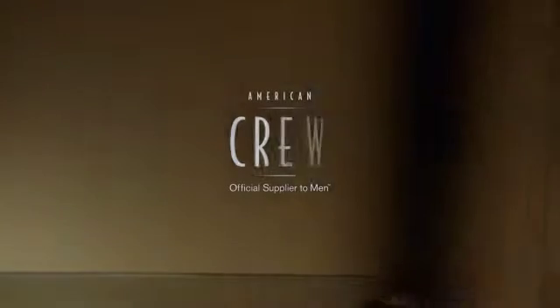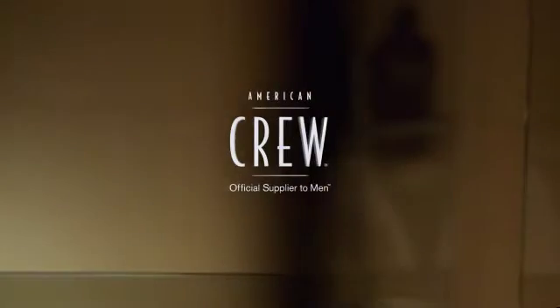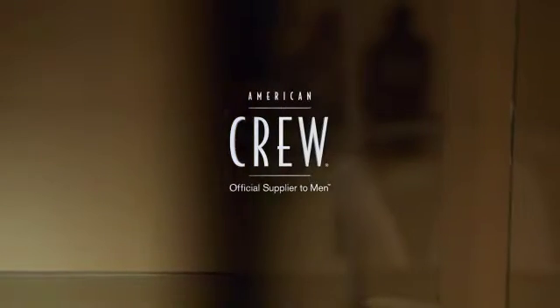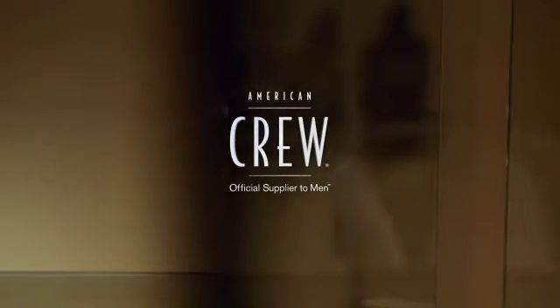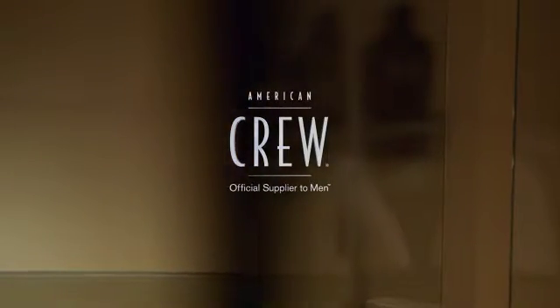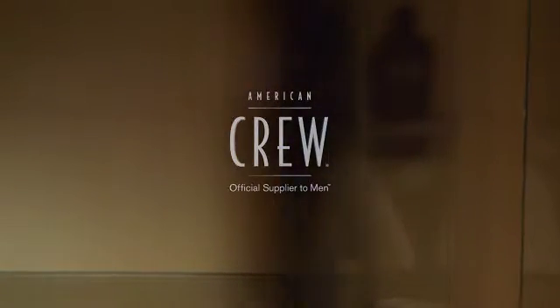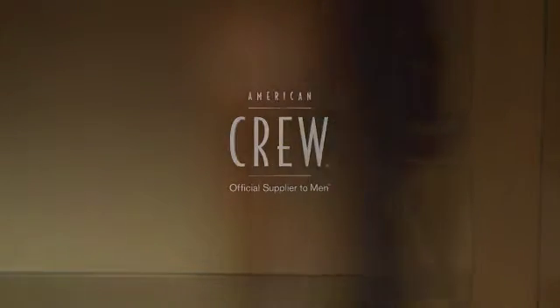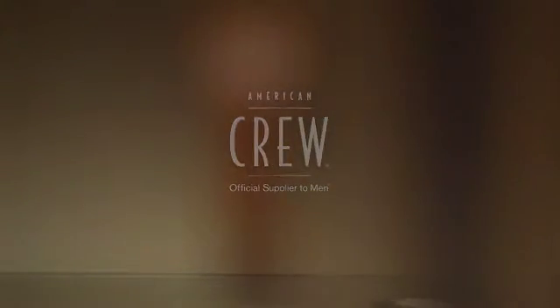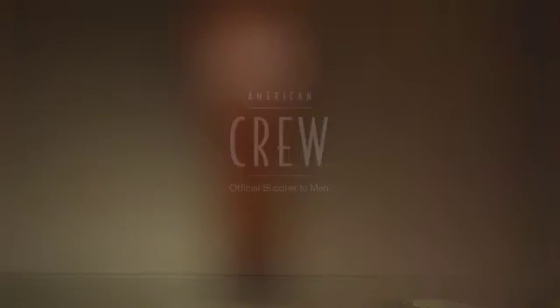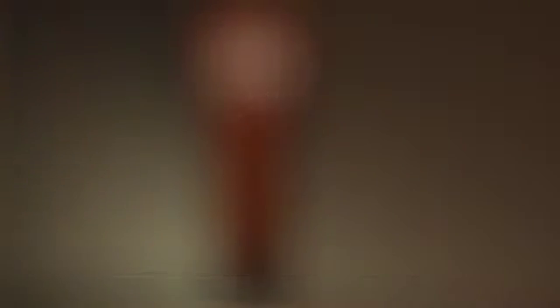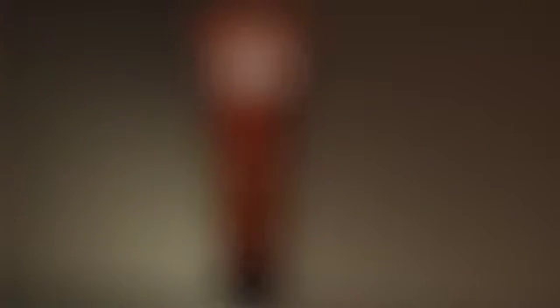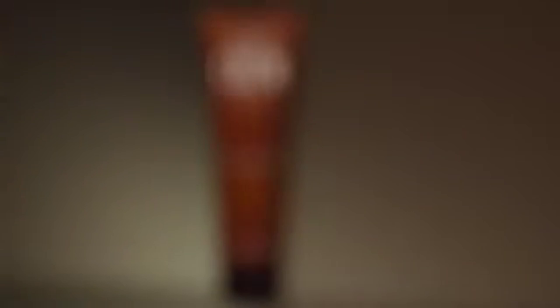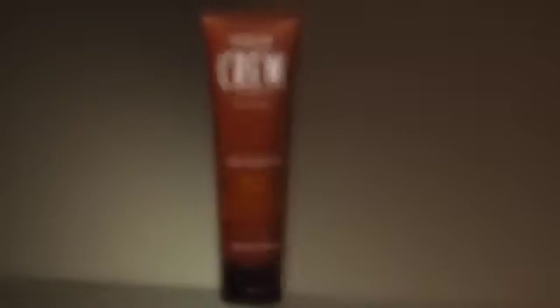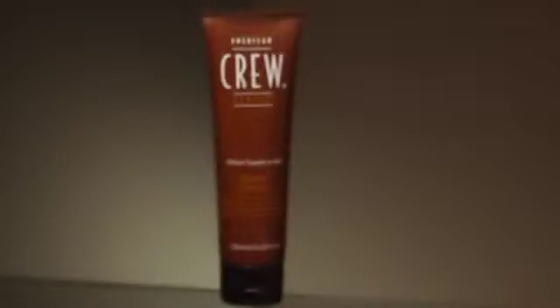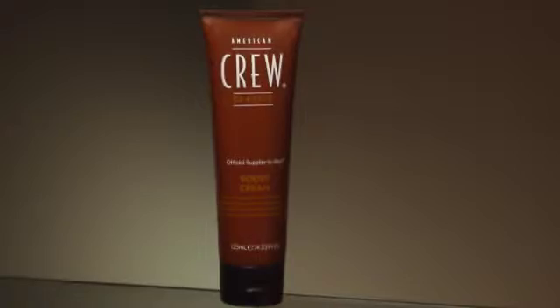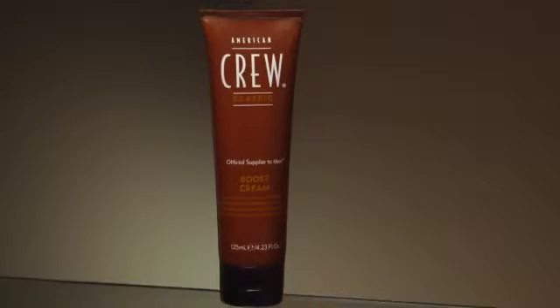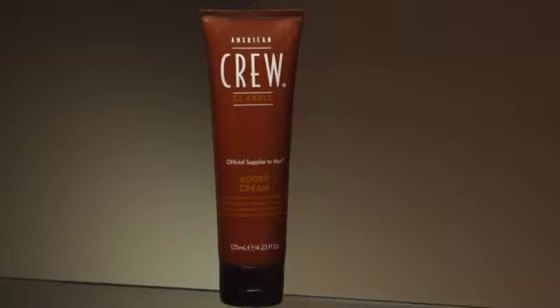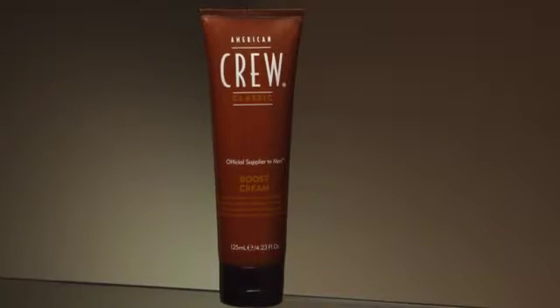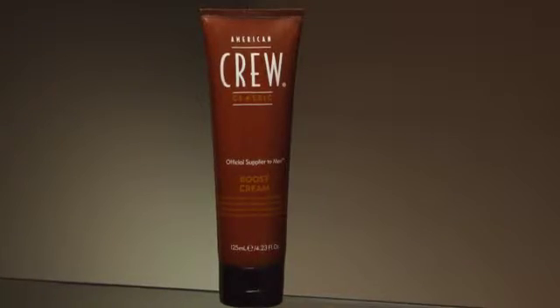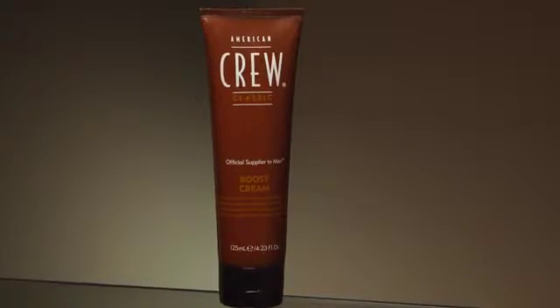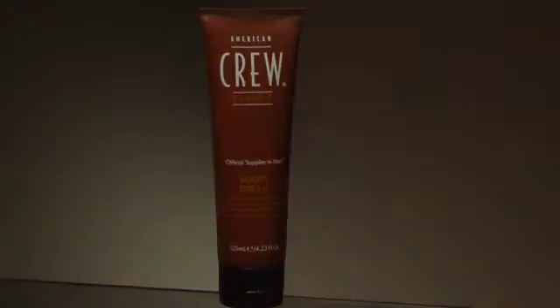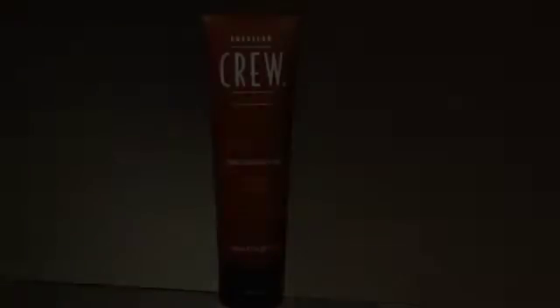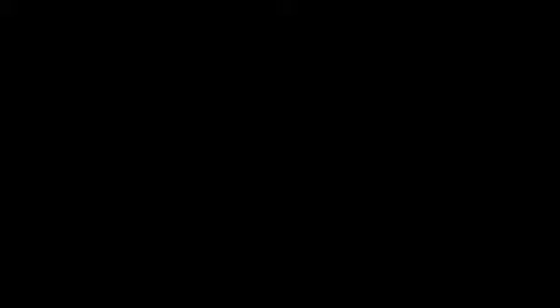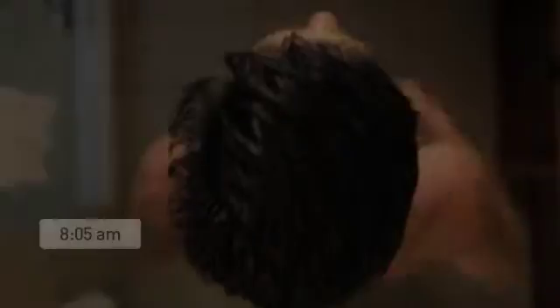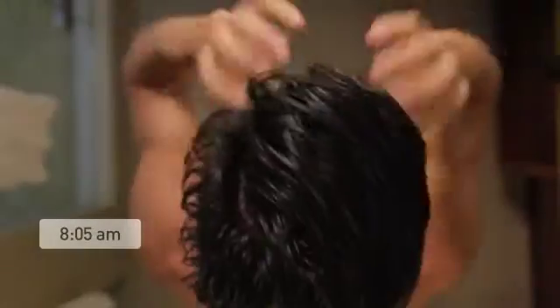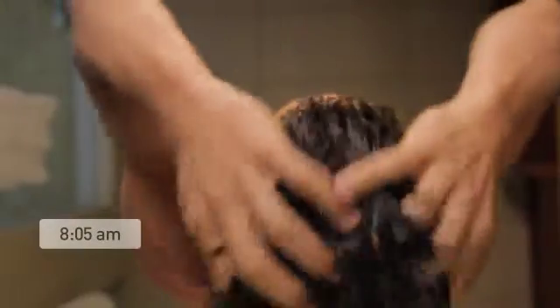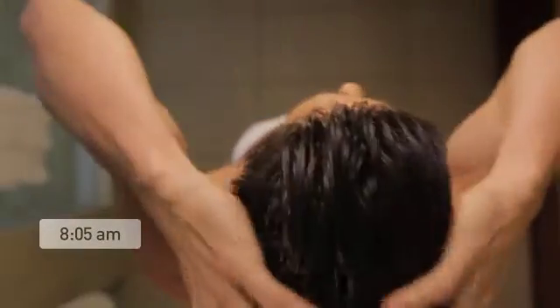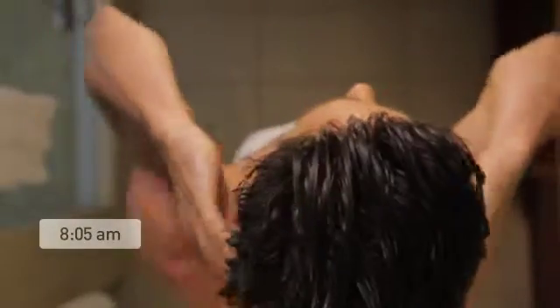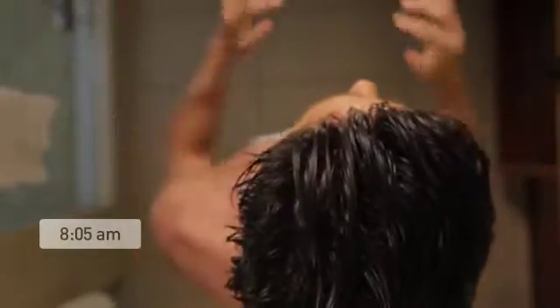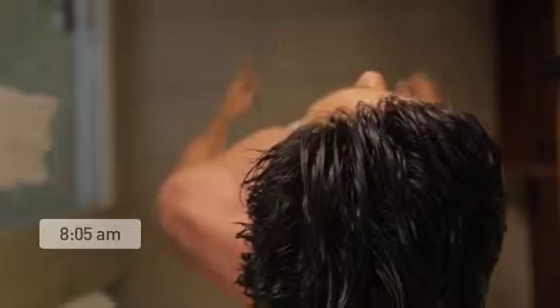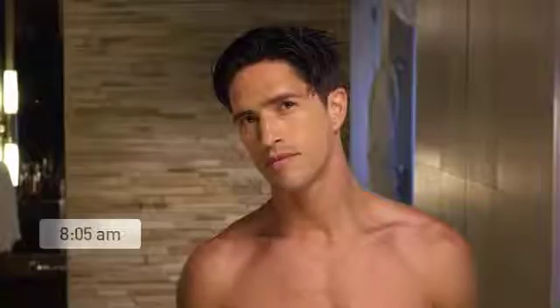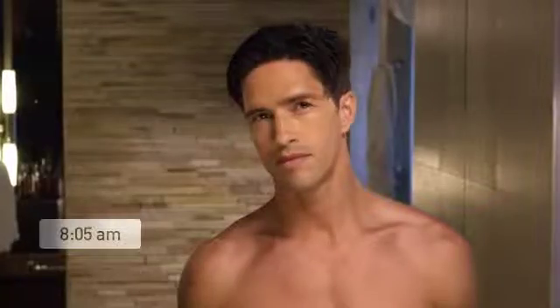For natural definition and separation, with healthy volume and shine, use American Crew Boost Cream. Boost Cream can be applied to wet or dry hair.